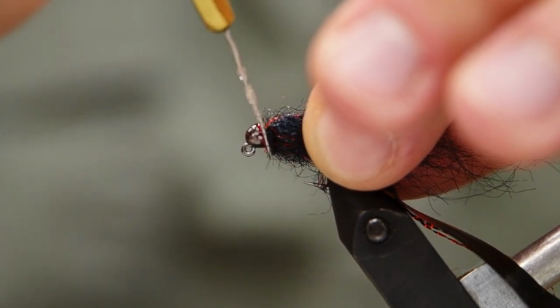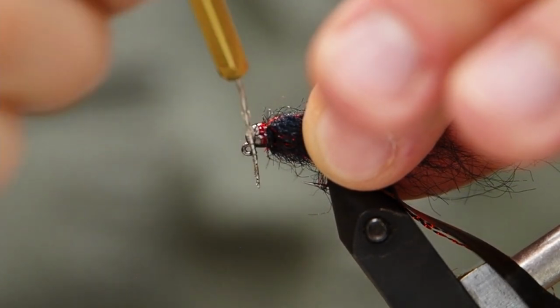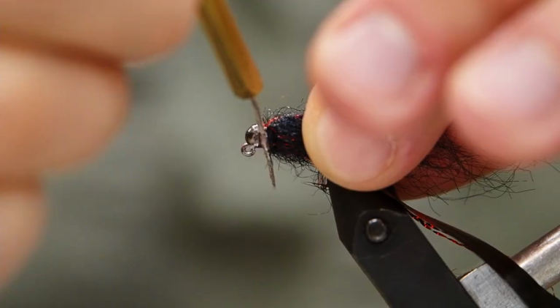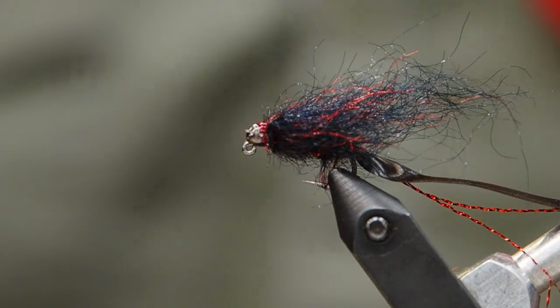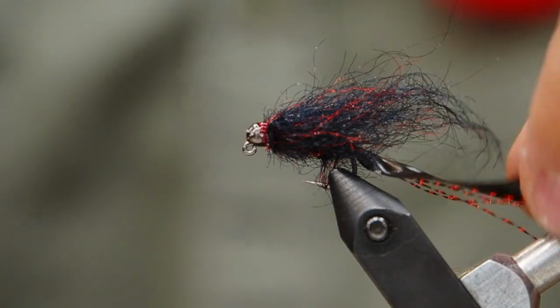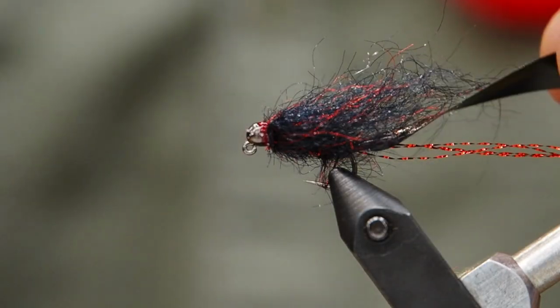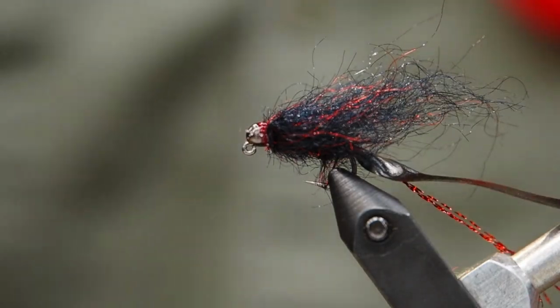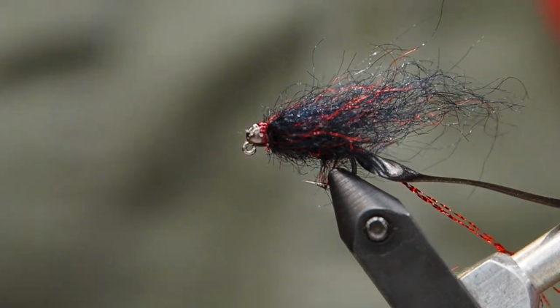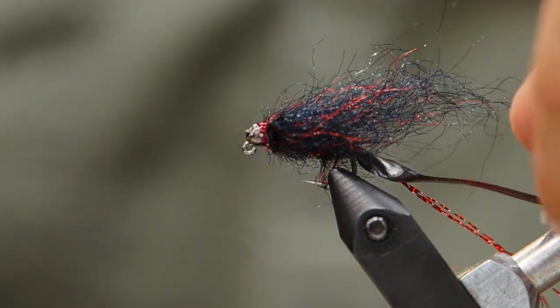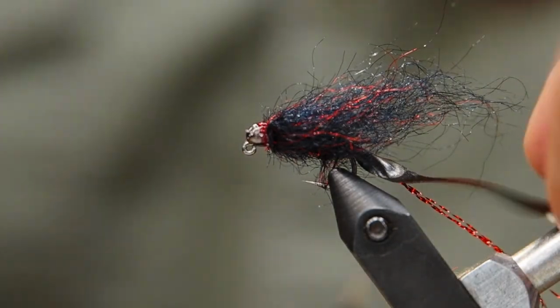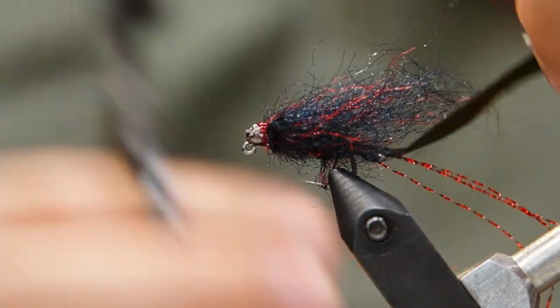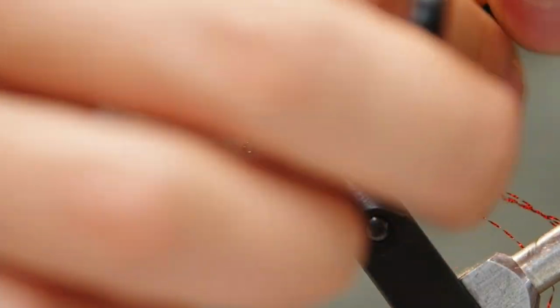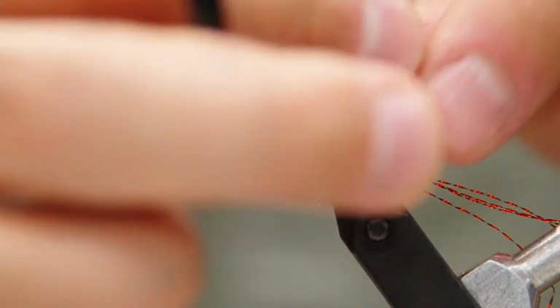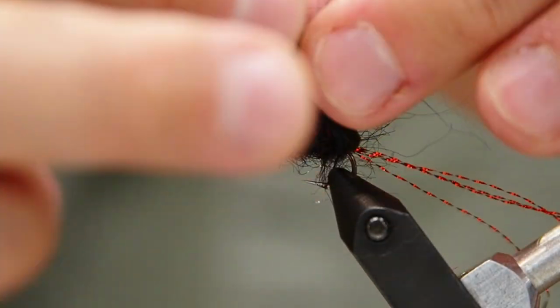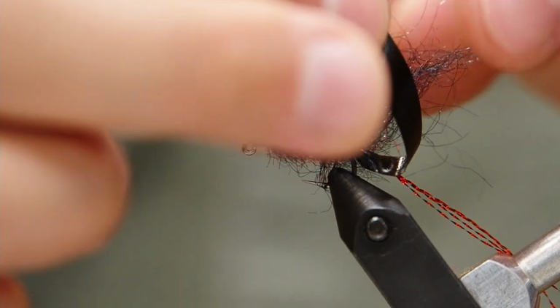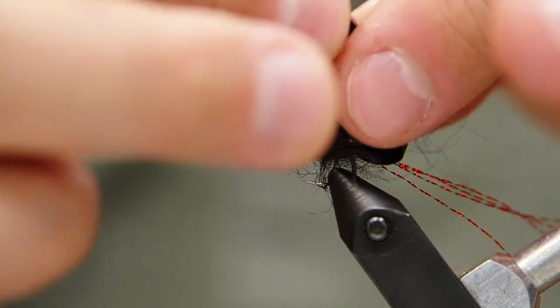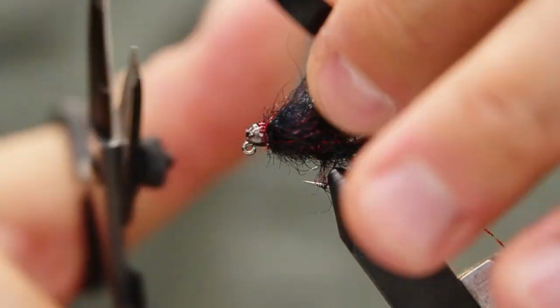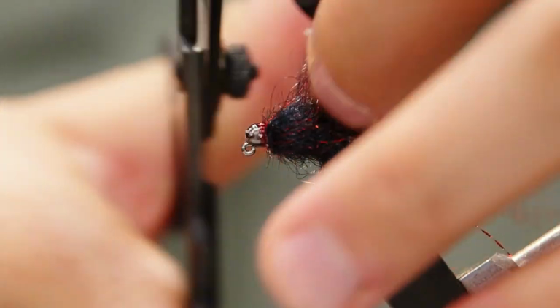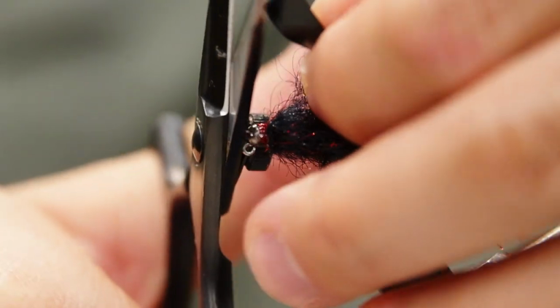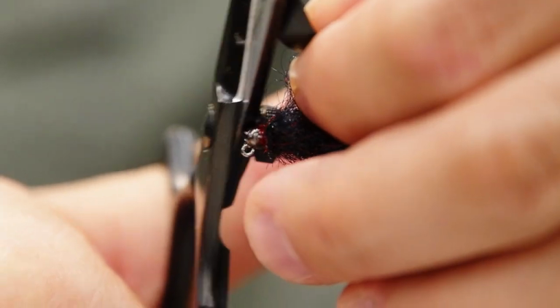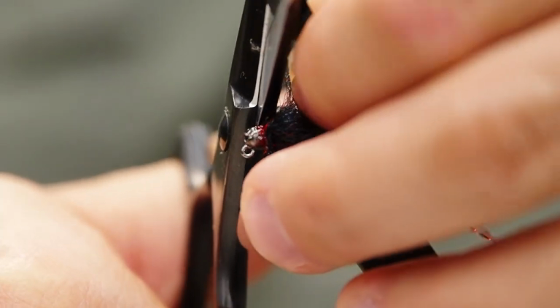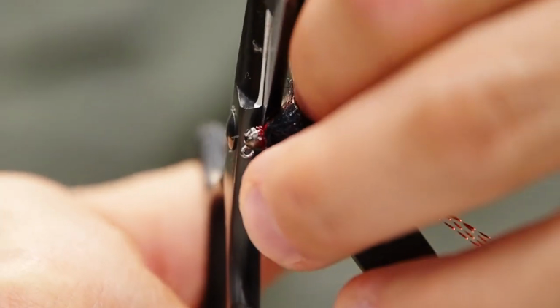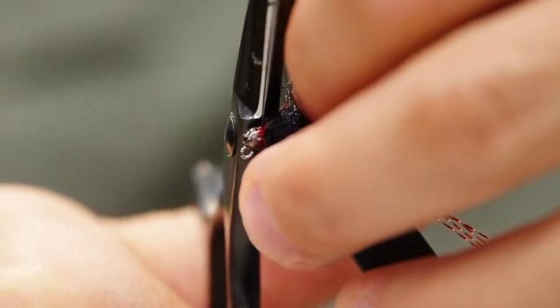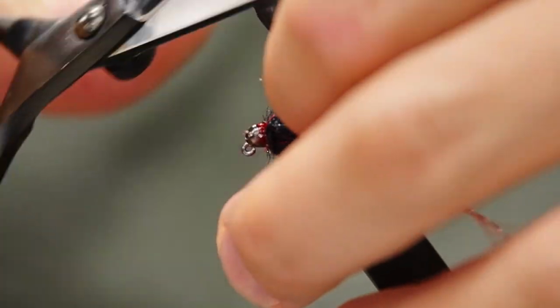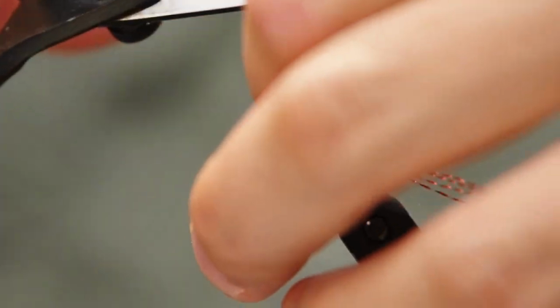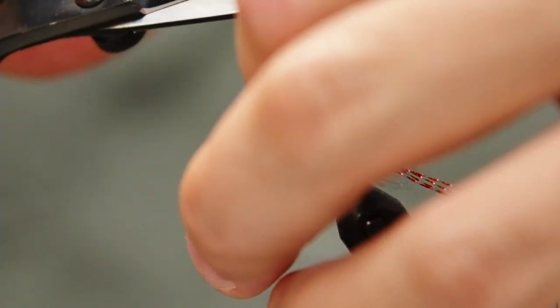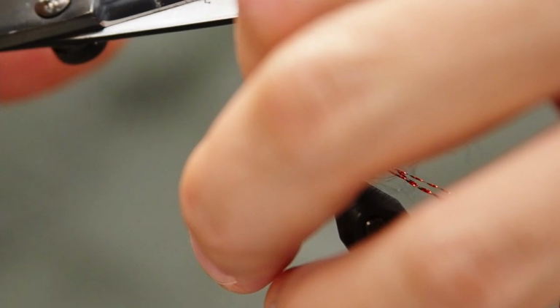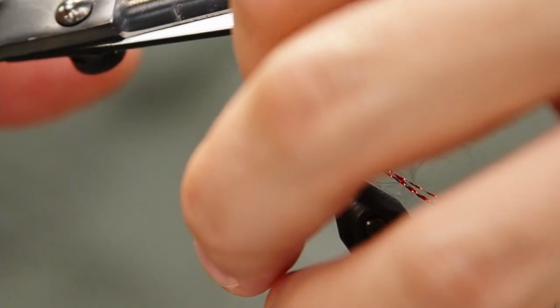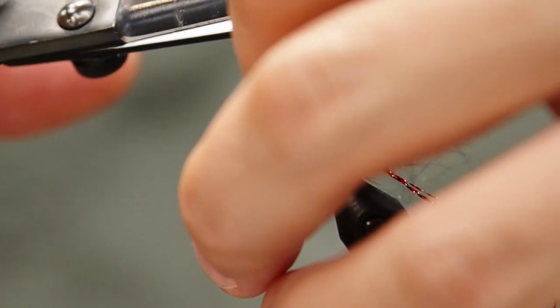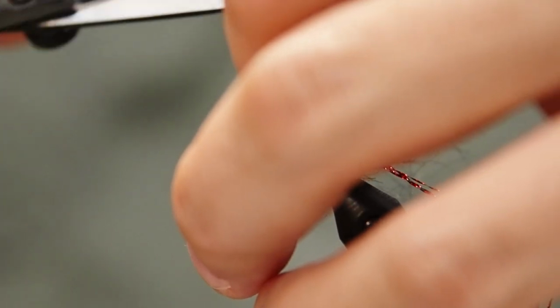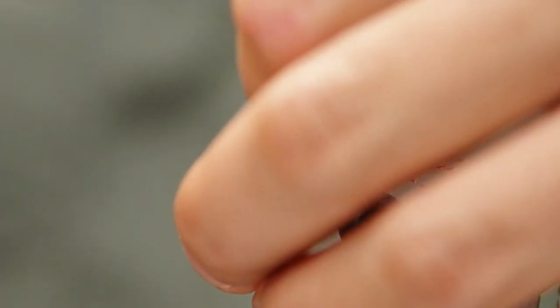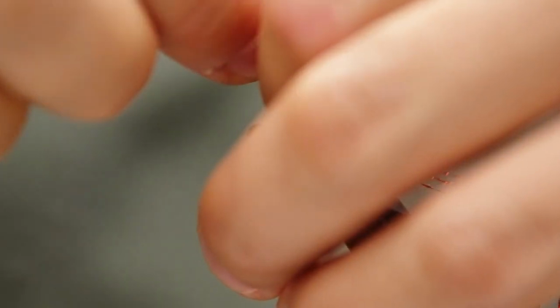I like to fish this any time of year. It's great in winter where you've got slower water and you need movement, but it works all year round. Now just our last finishing step — we're going to clip off that scud back with a nice rounded tail, just to try to make things look as realistic as possible.